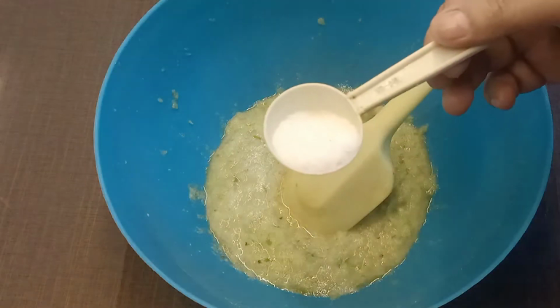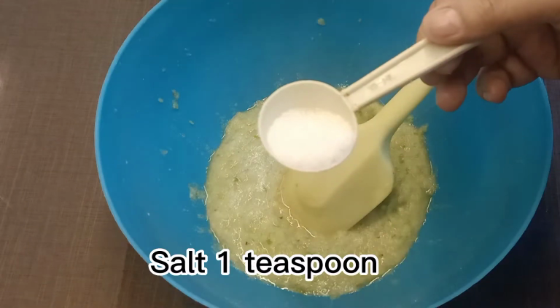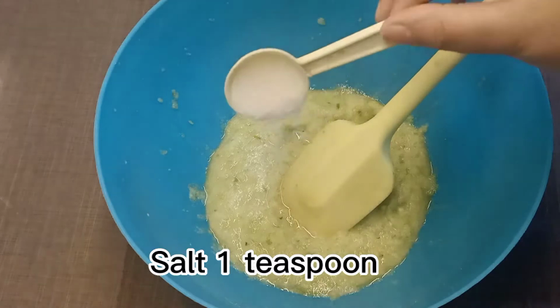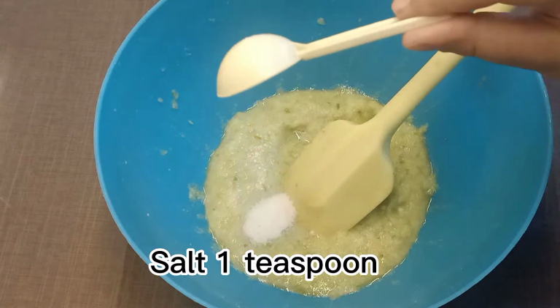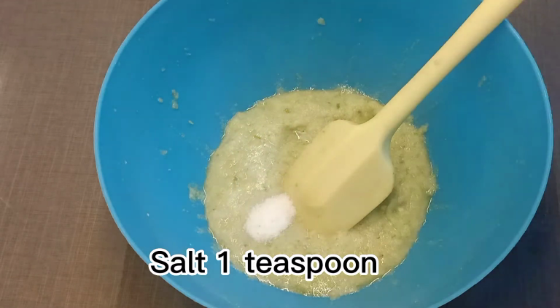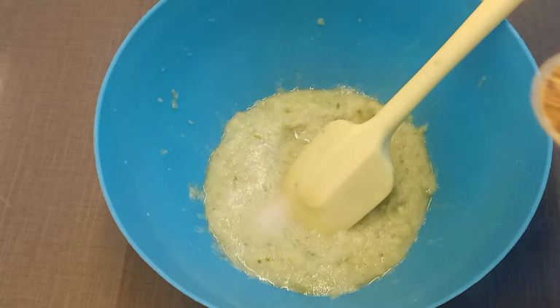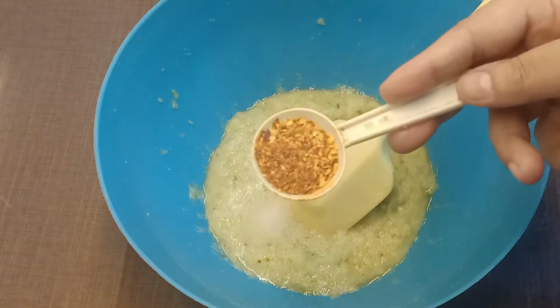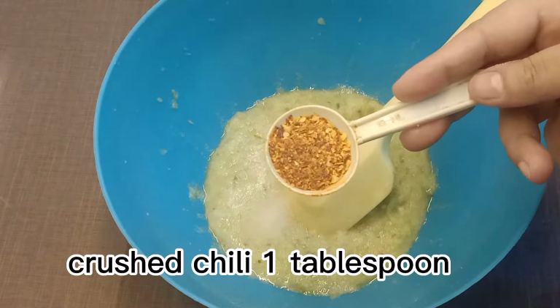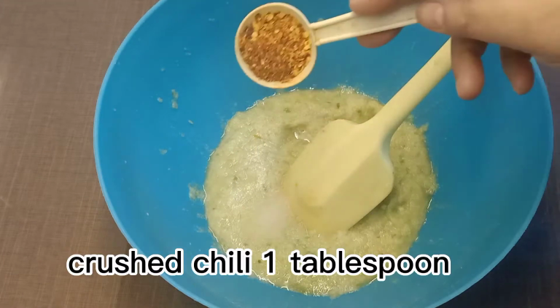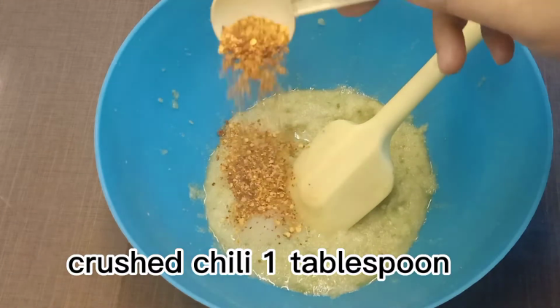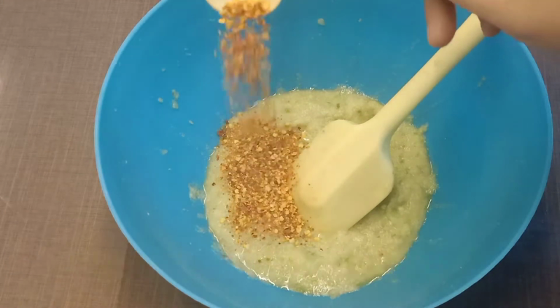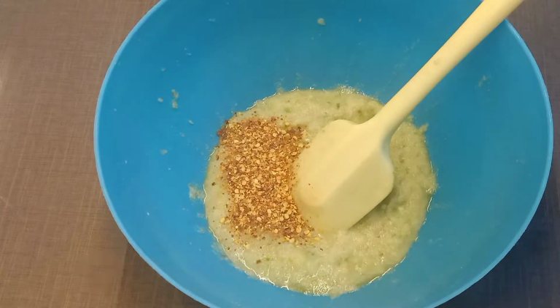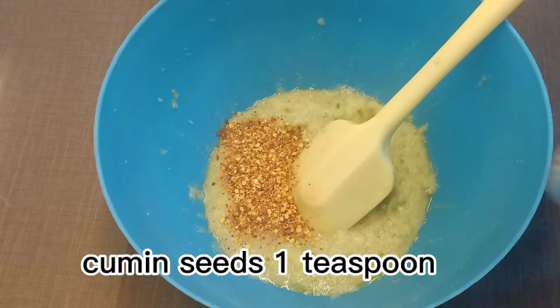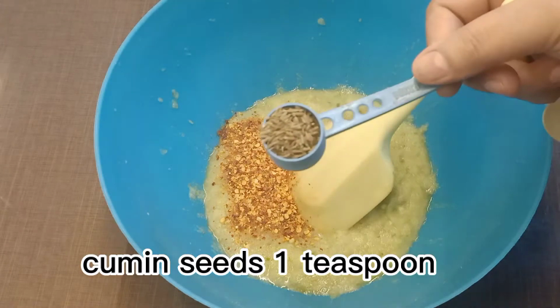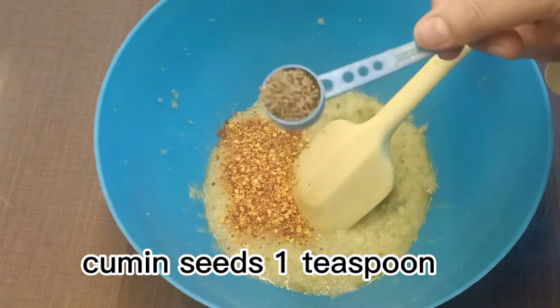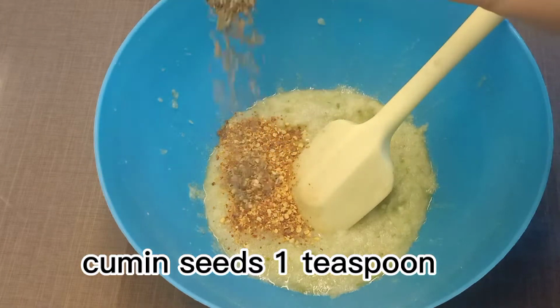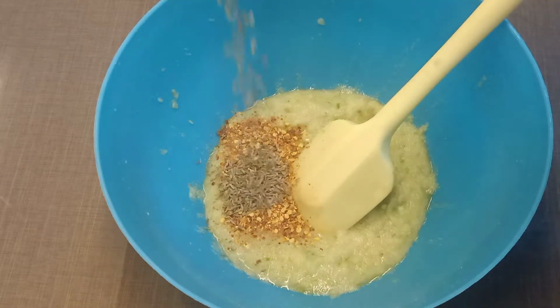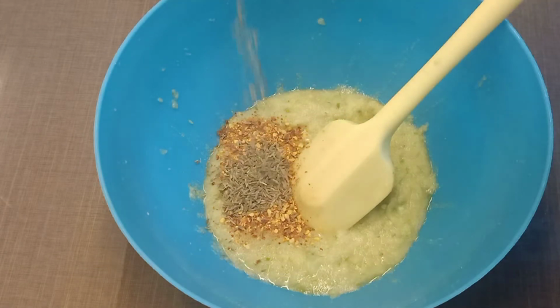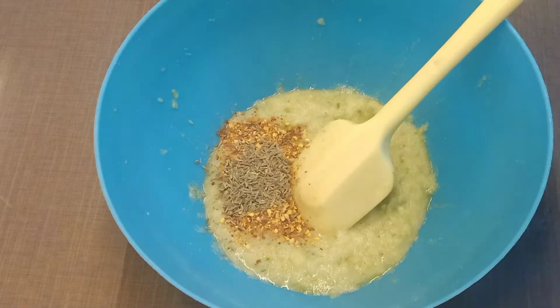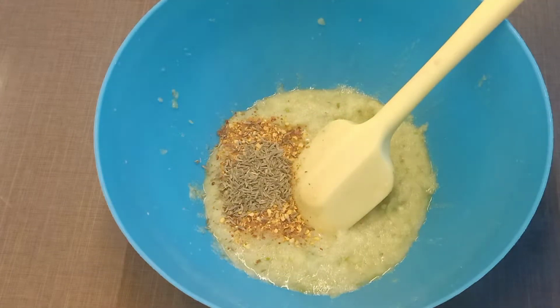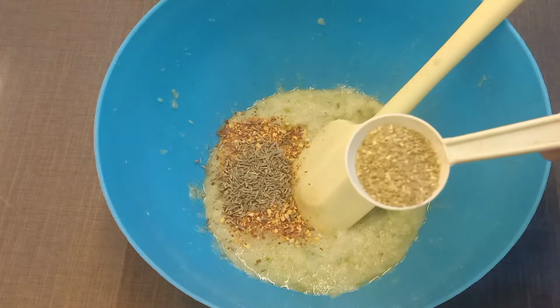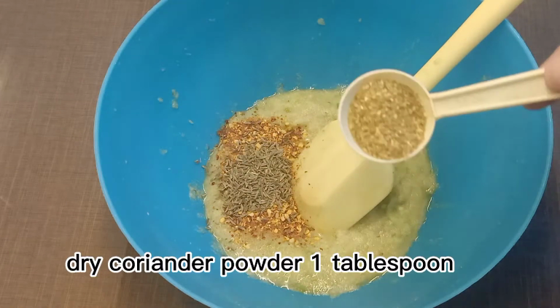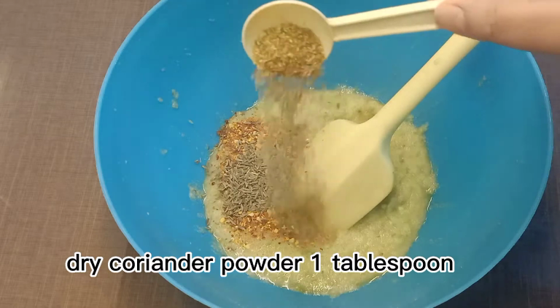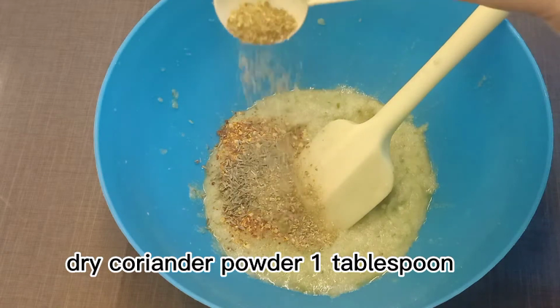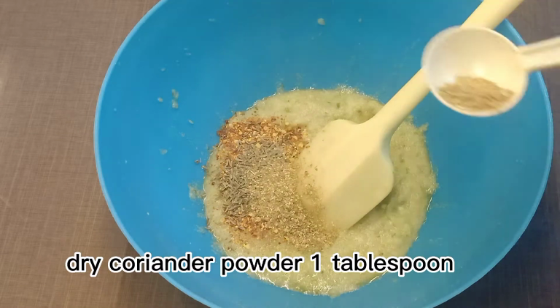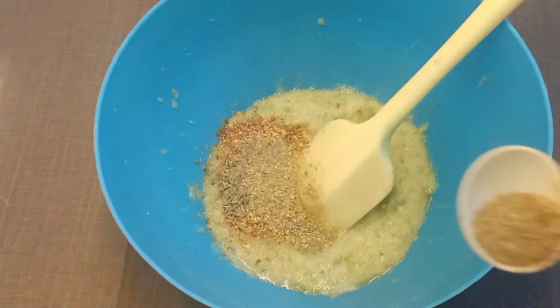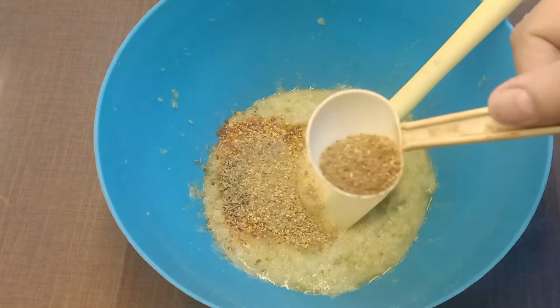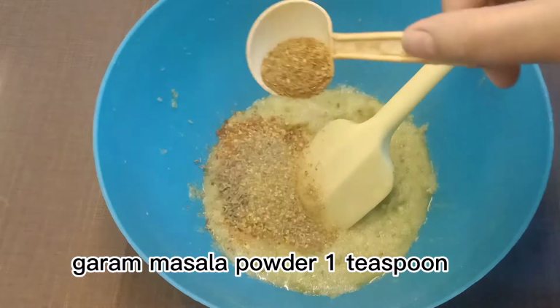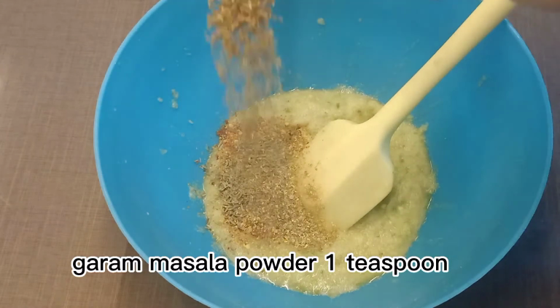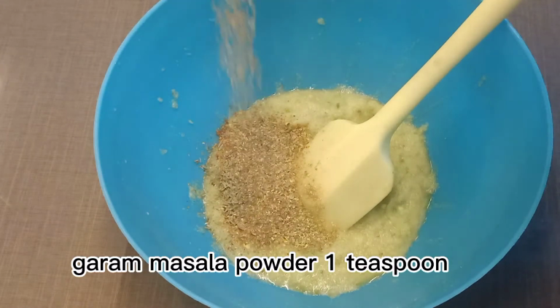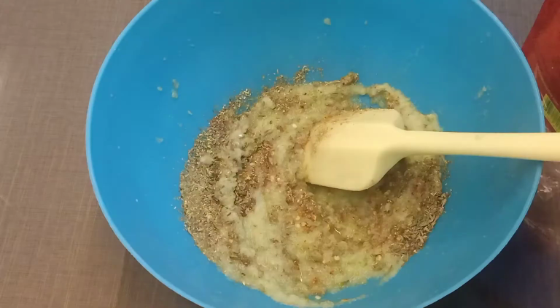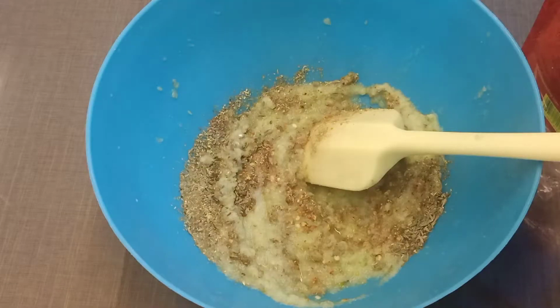Salt, 1 teaspoon. Crushed chili, 1 tablespoon. Cumin seeds, 1 teaspoon. Dry coriander powder, 1 tablespoon. Garam masala powder, 1 teaspoon.